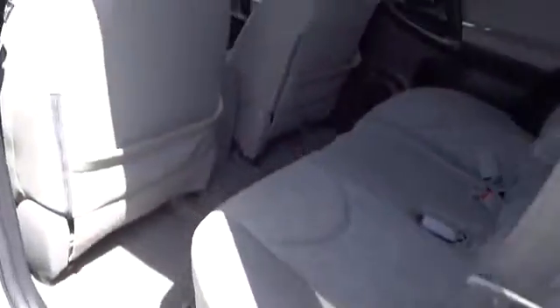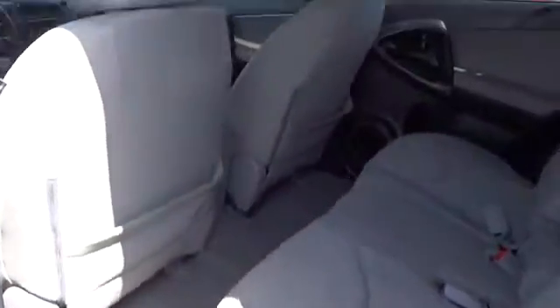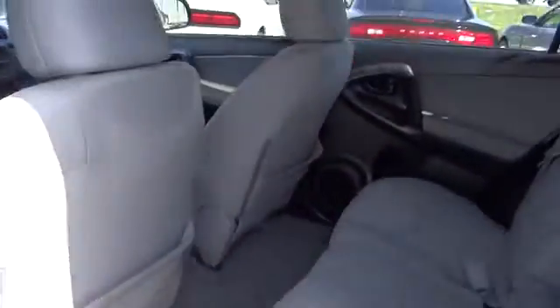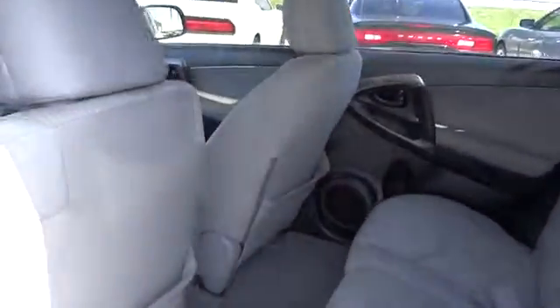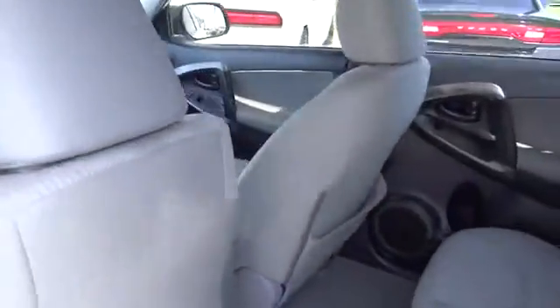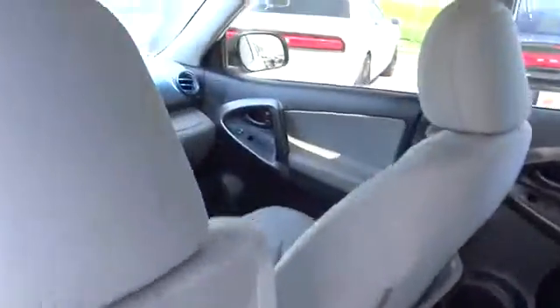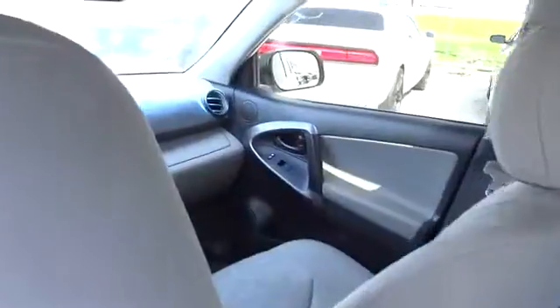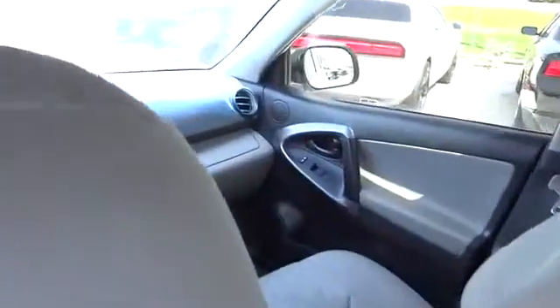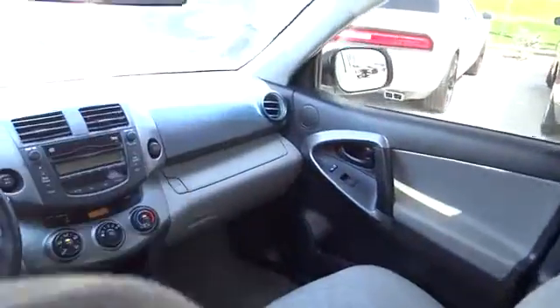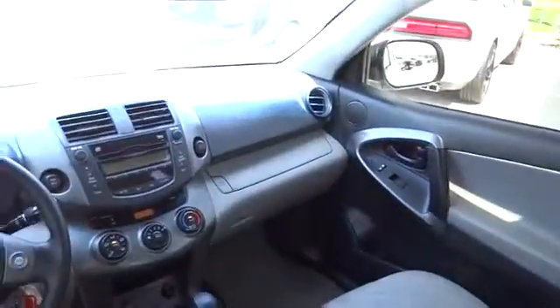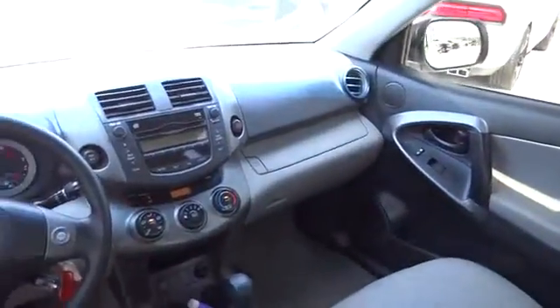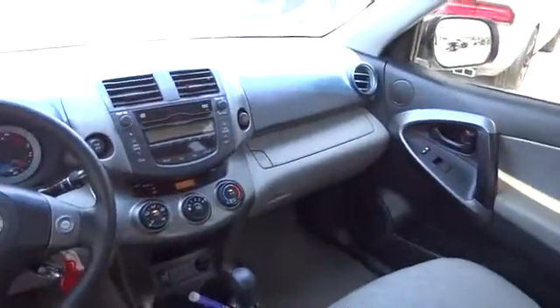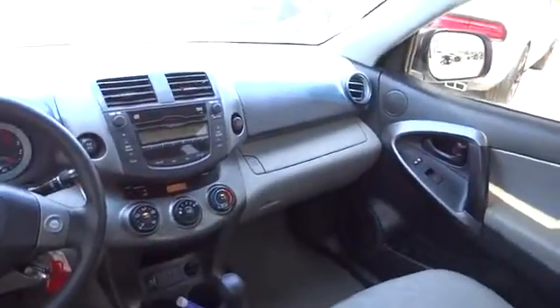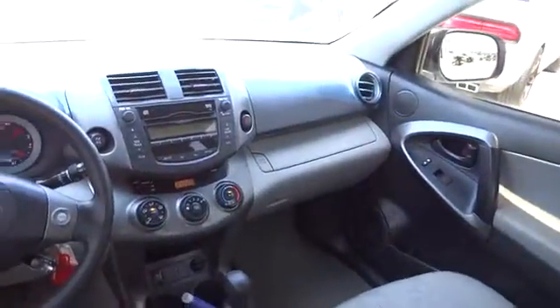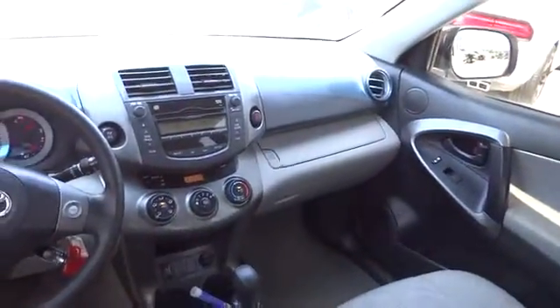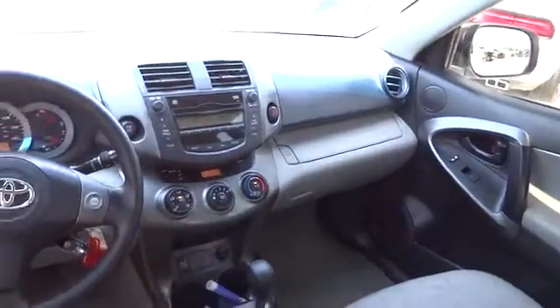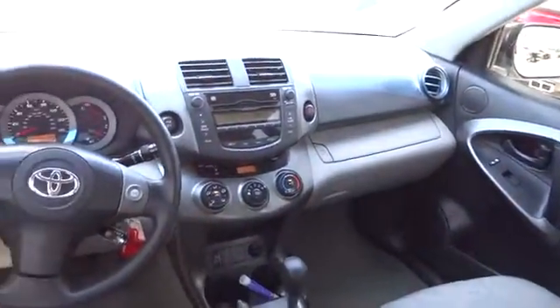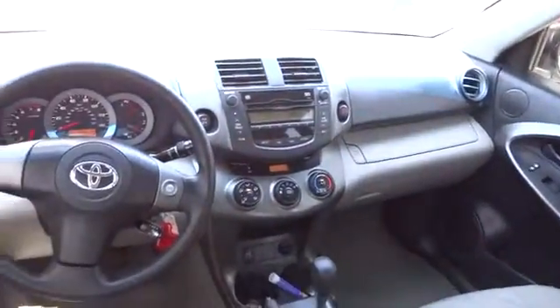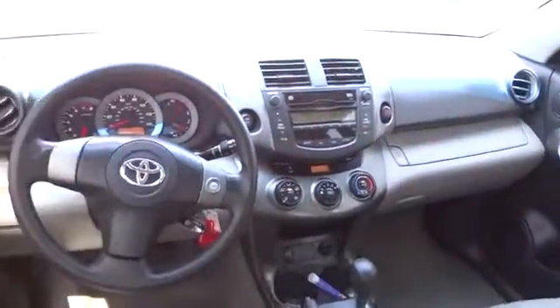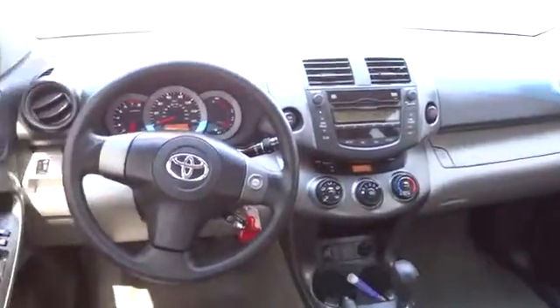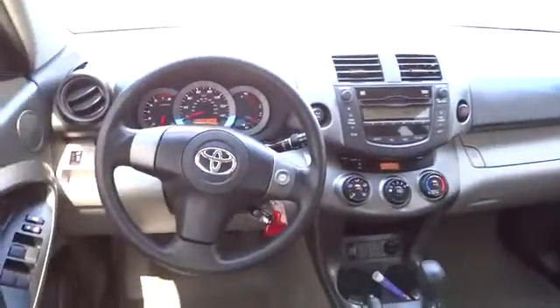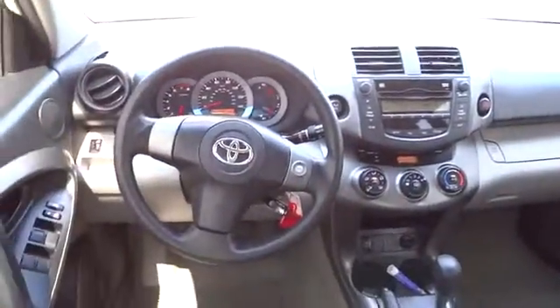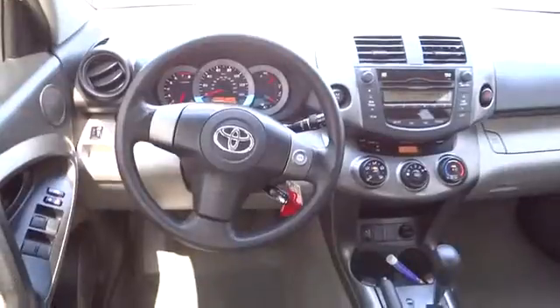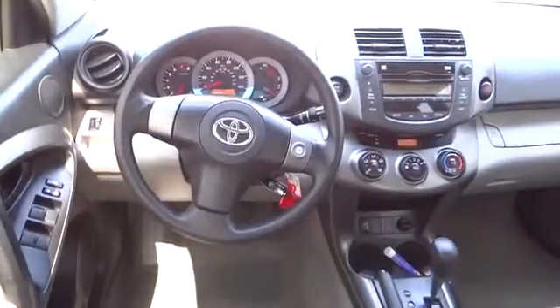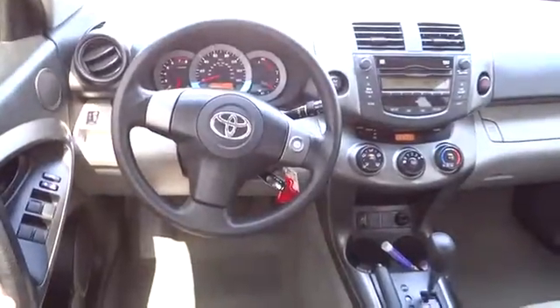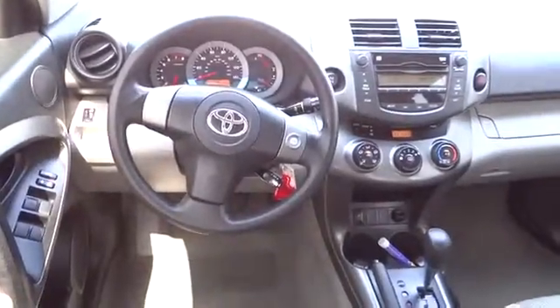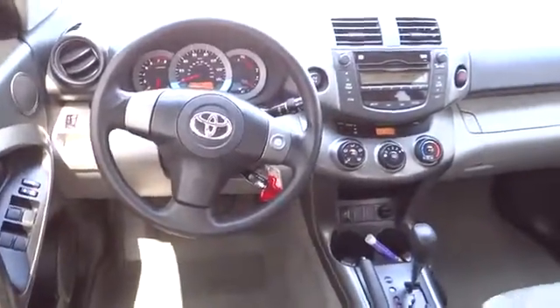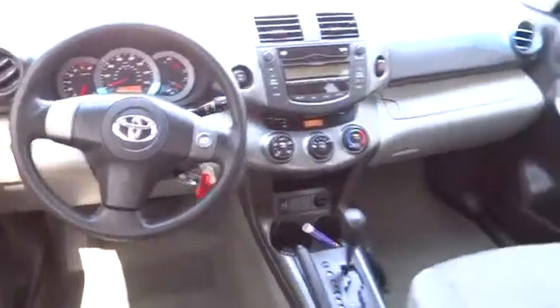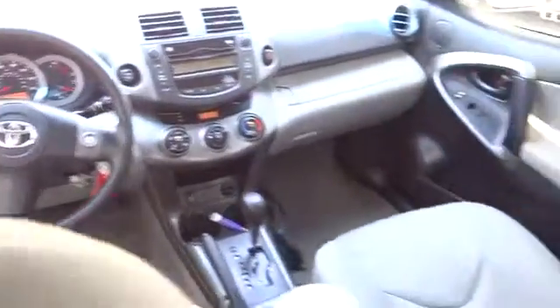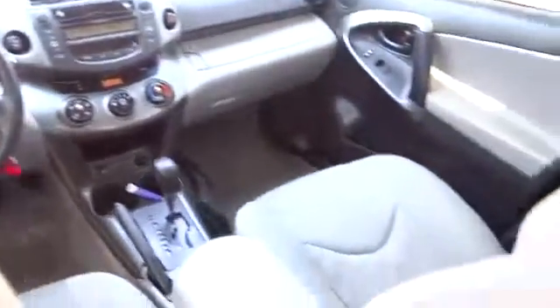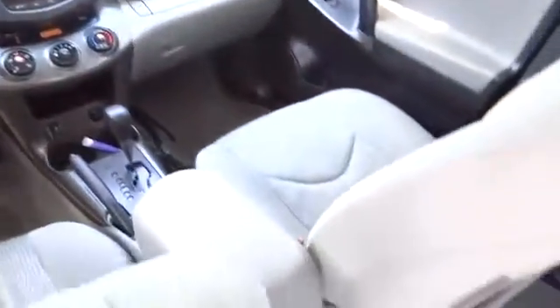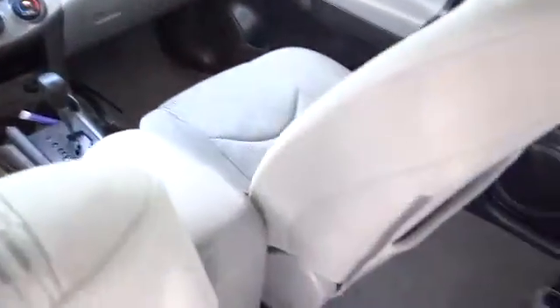This vehicle qualifies for Carfax buy-back guarantee. If affordable style and reliability are what you're looking for, this vehicle couldn't be more perfect. Drive it today.